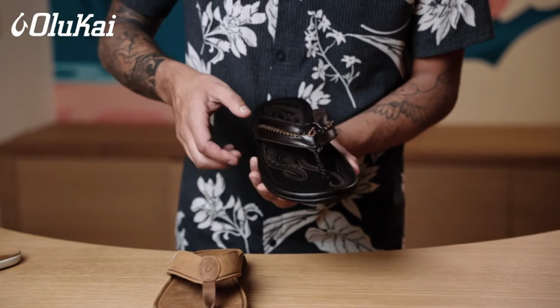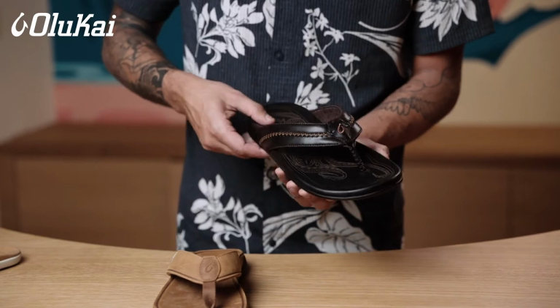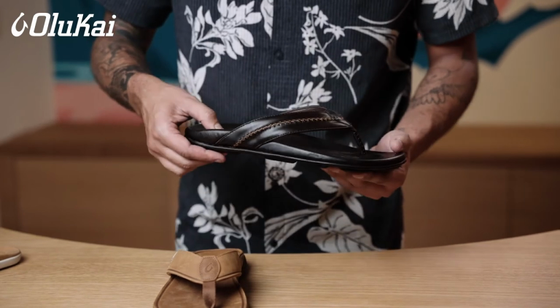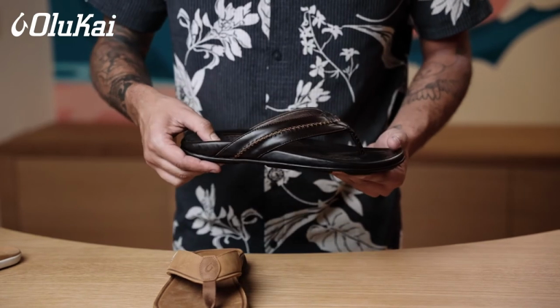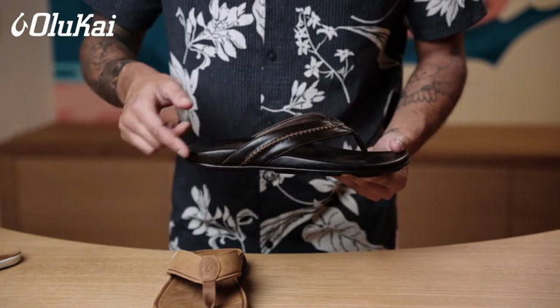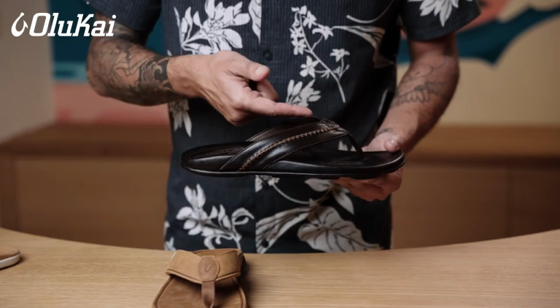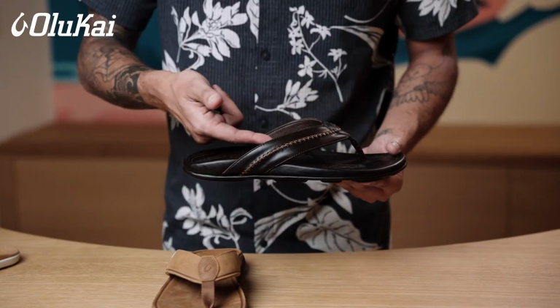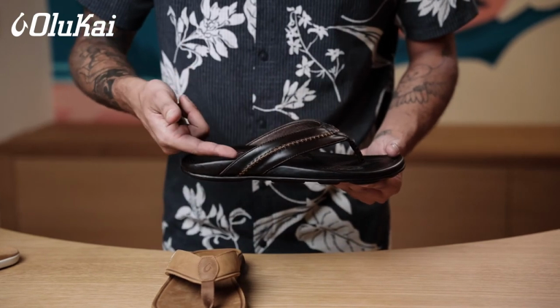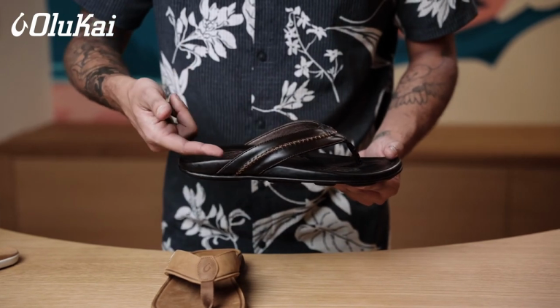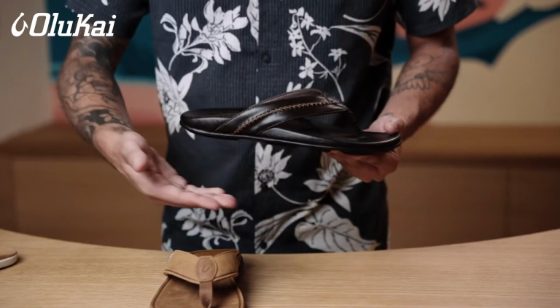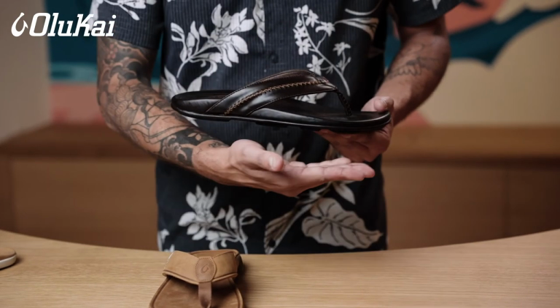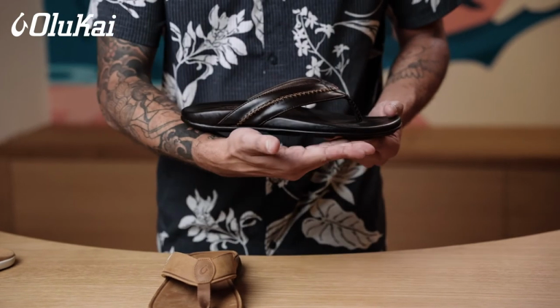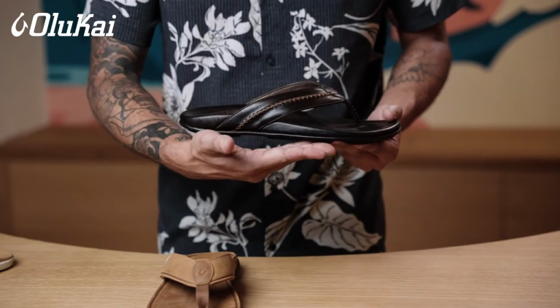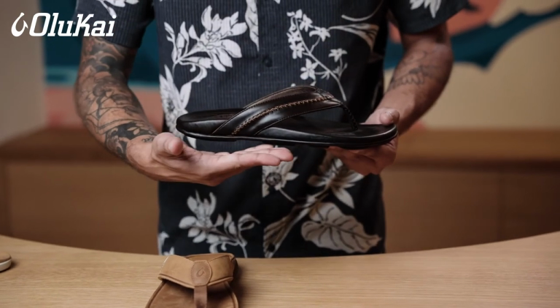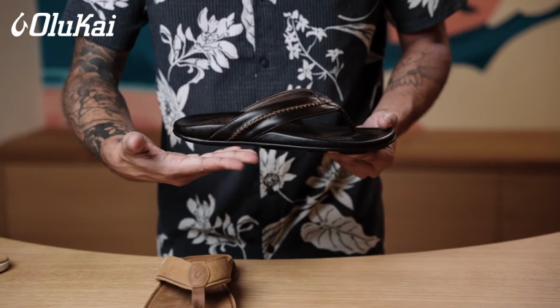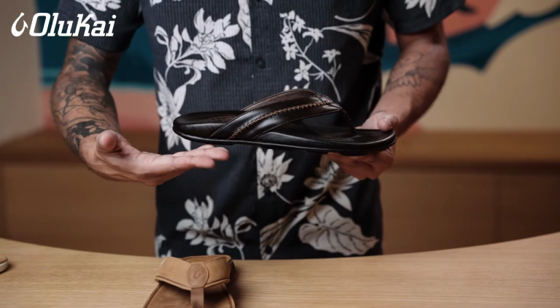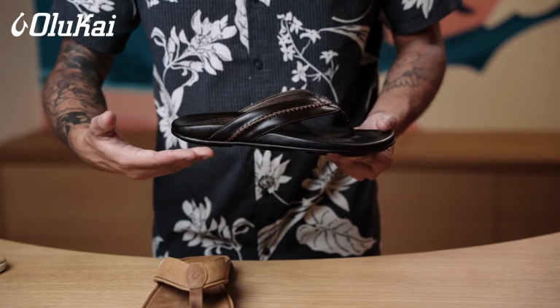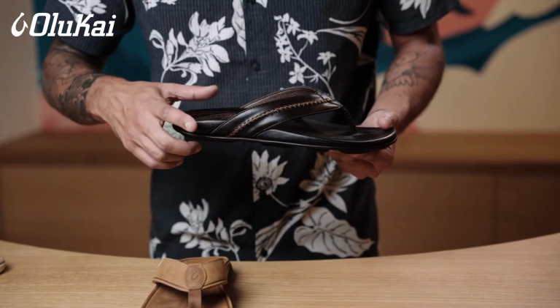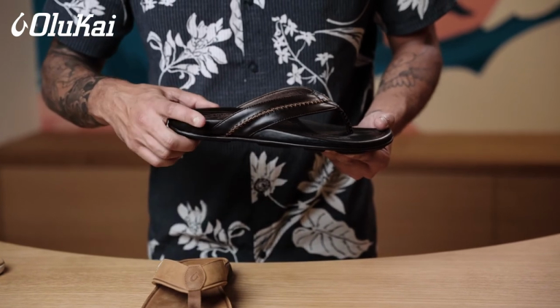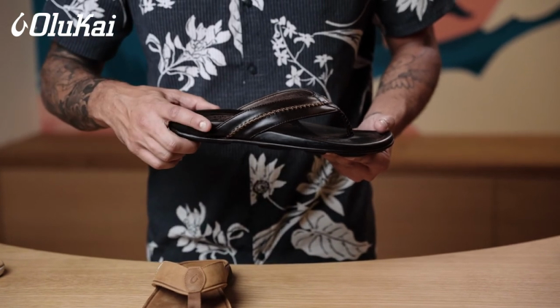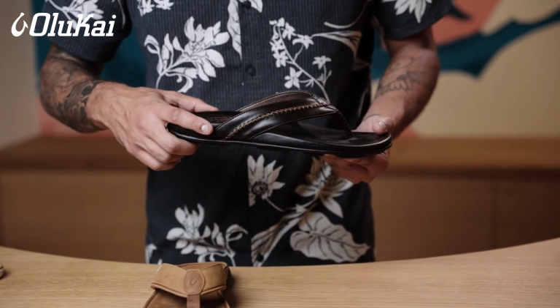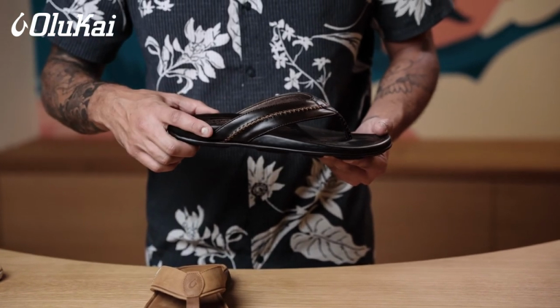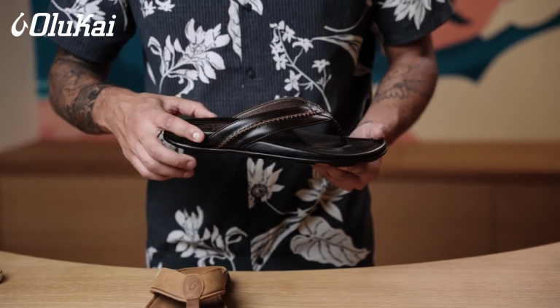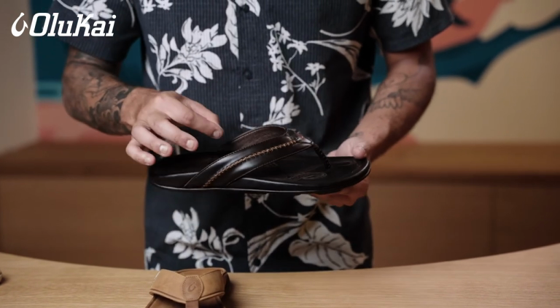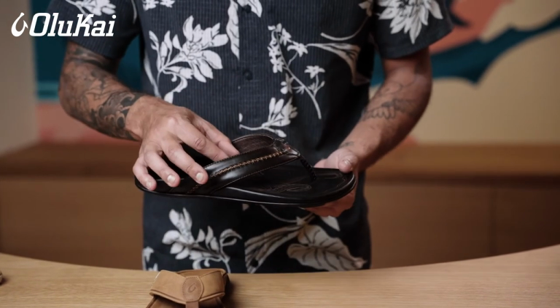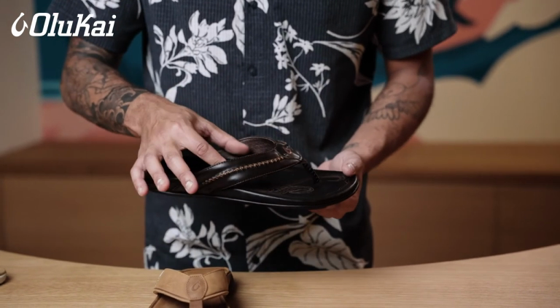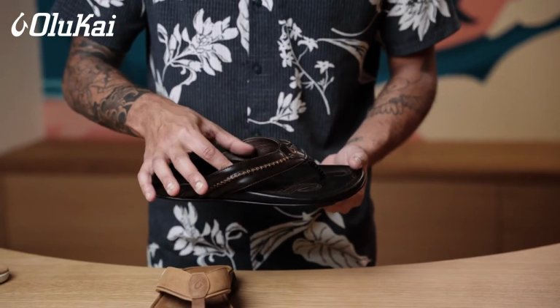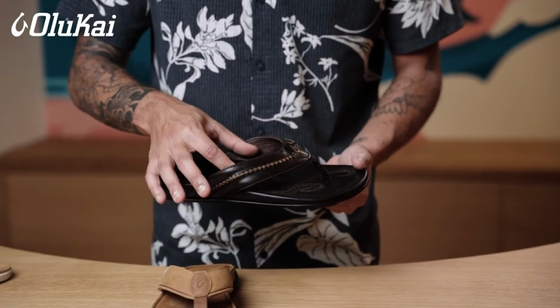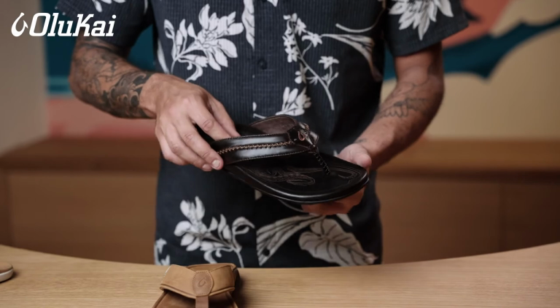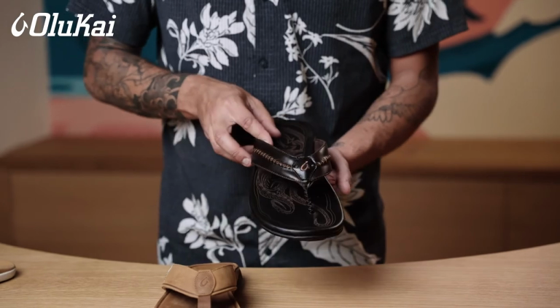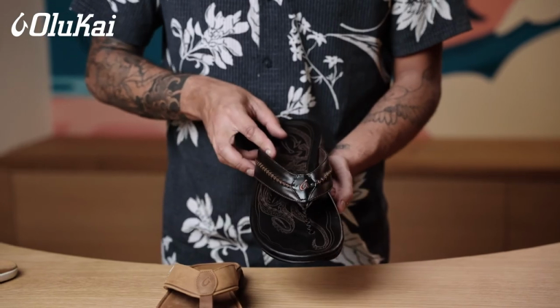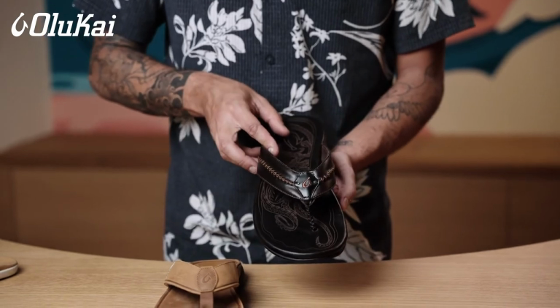Most of our leather sandals are made with straps that are called outboard straps. They attach to the exterior of the sandal. This allows them to fit feet that are slightly wider and have a slightly higher arch.